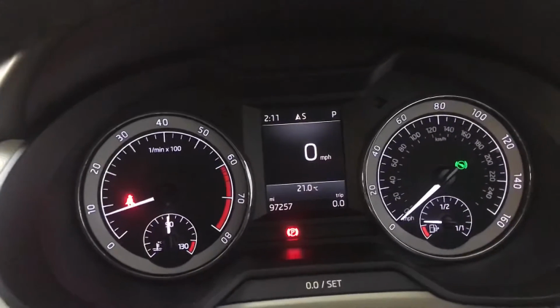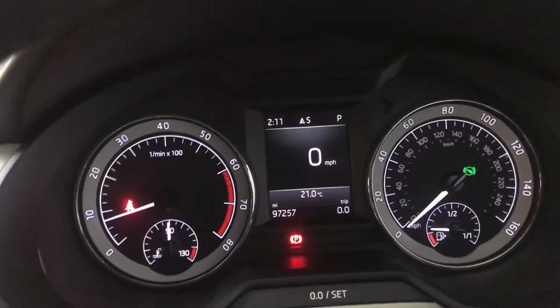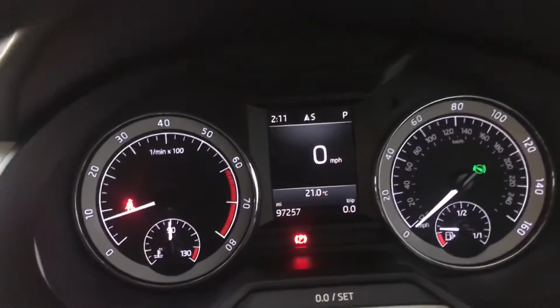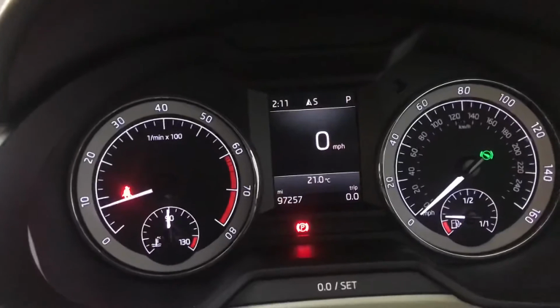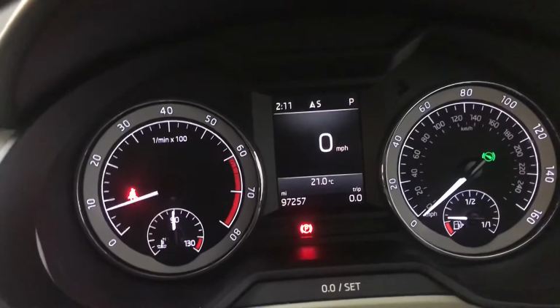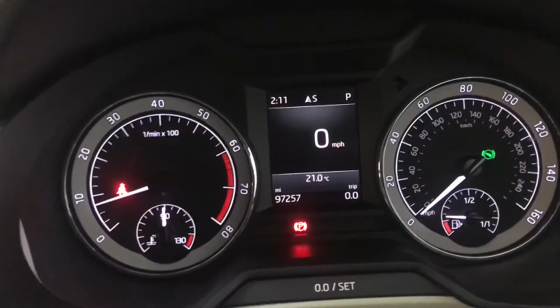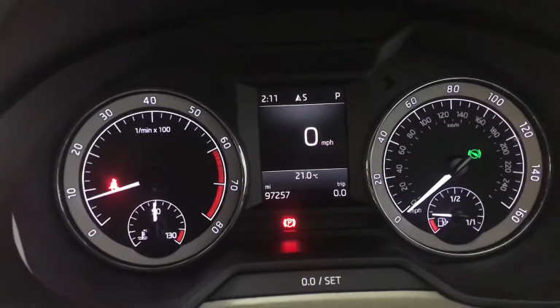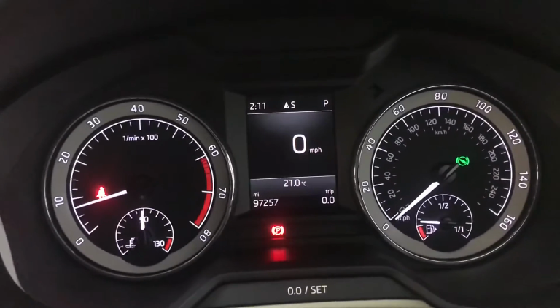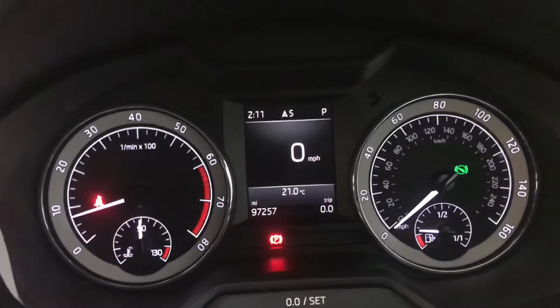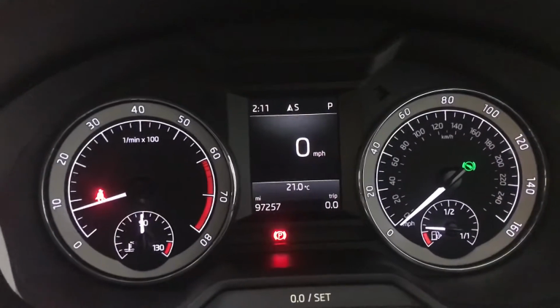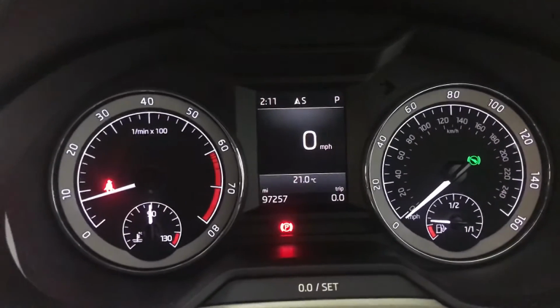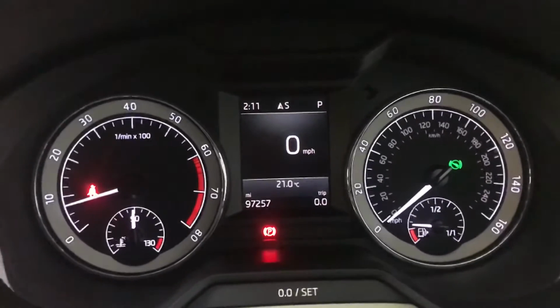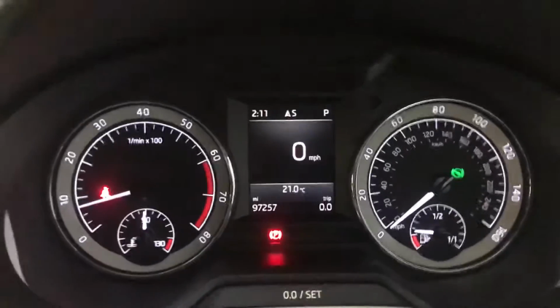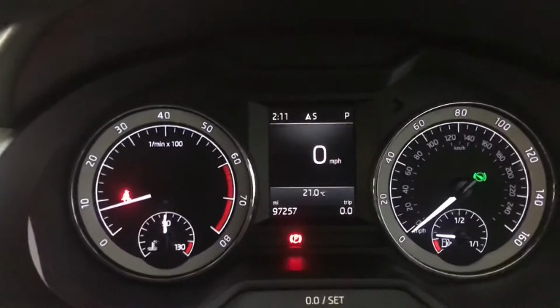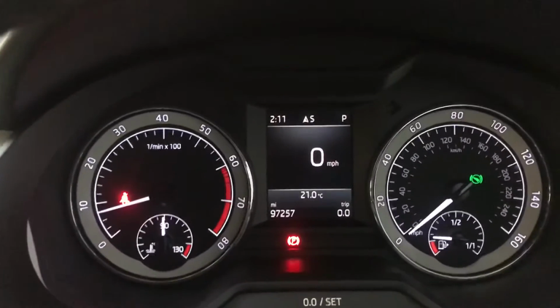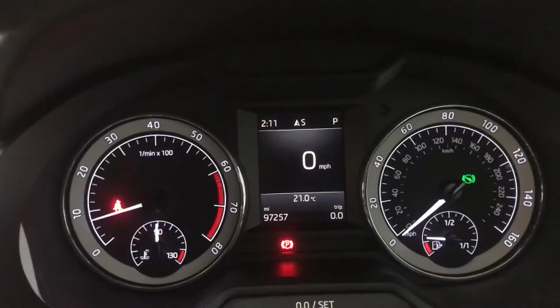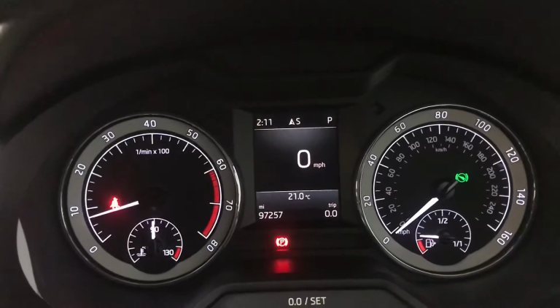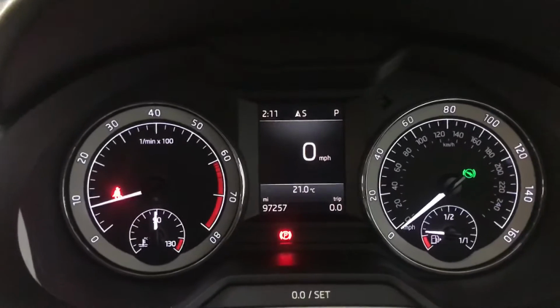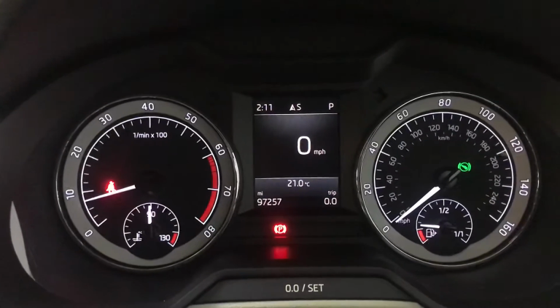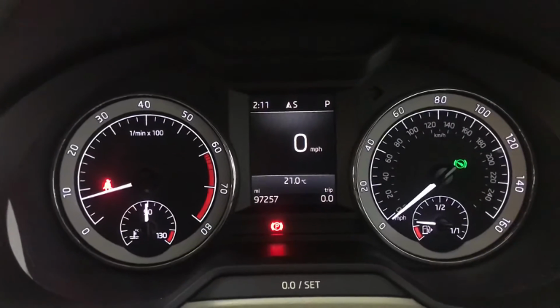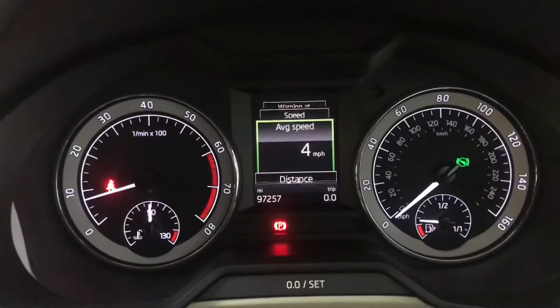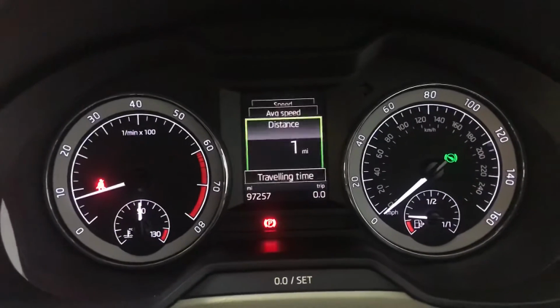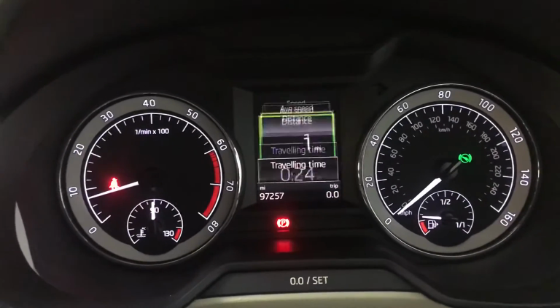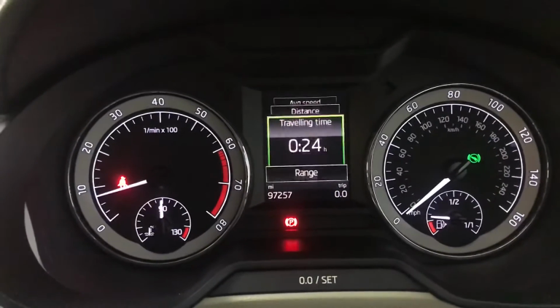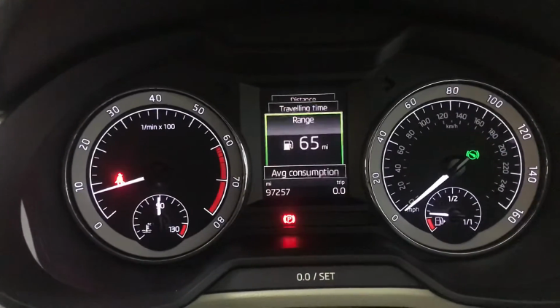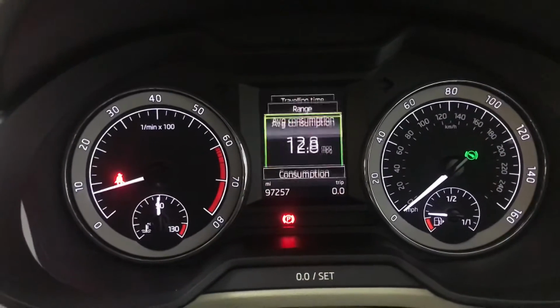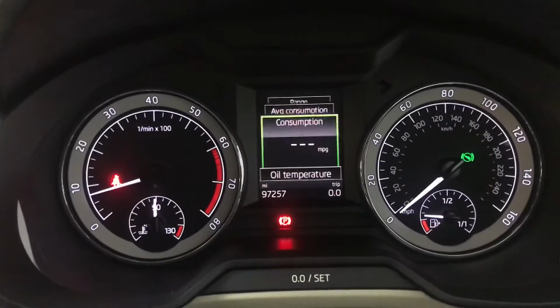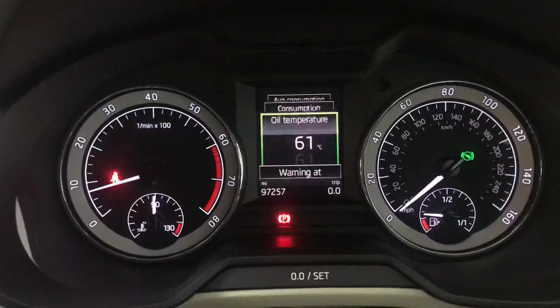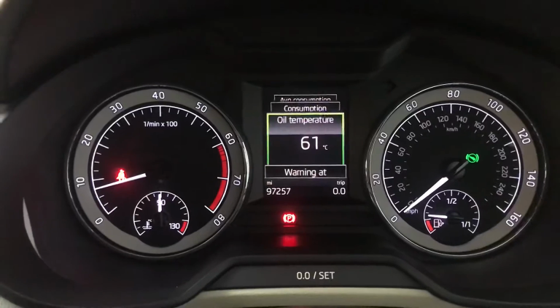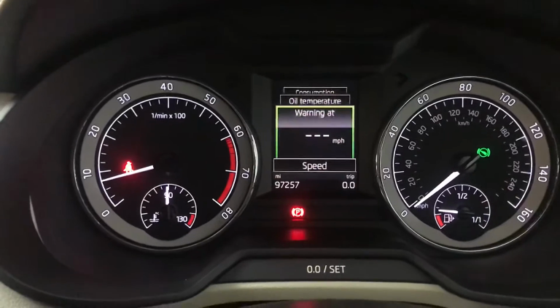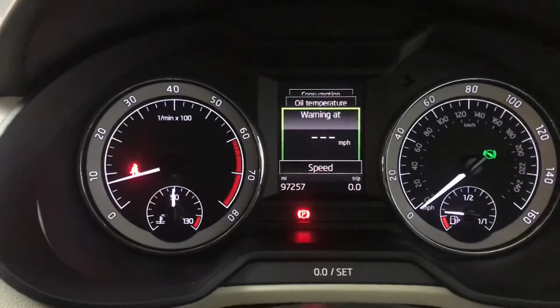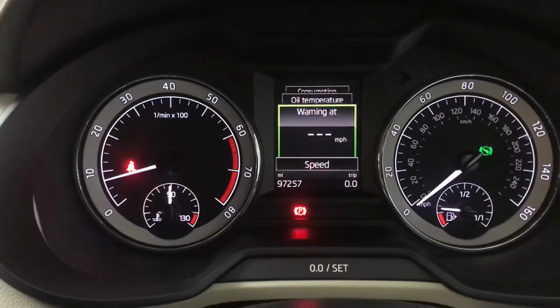Up front we've got a rev counter on the left and speedo on the right, and you've also got a digital screen in the centre. It's currently showing a digital speedo. You've got various things like average speed, fuel, and average consumption displayed on there.